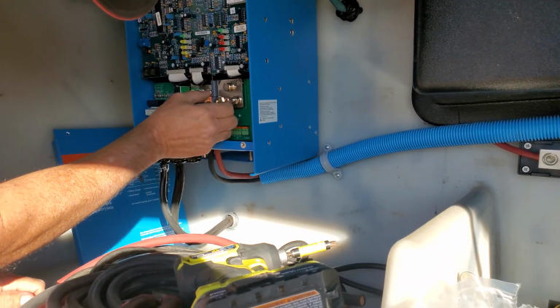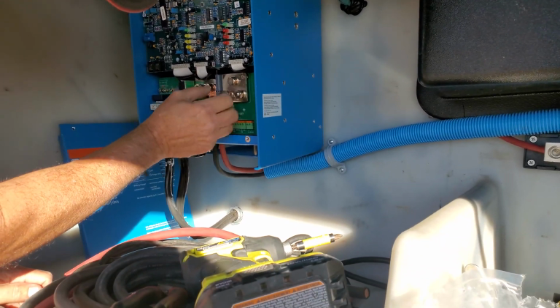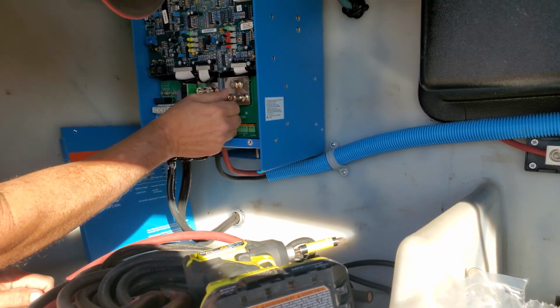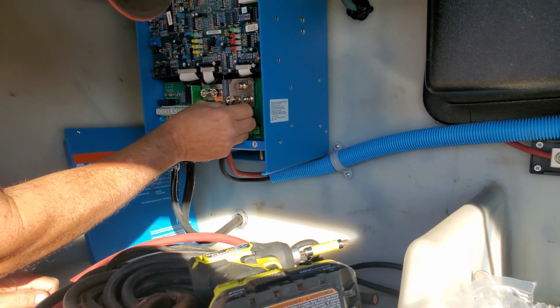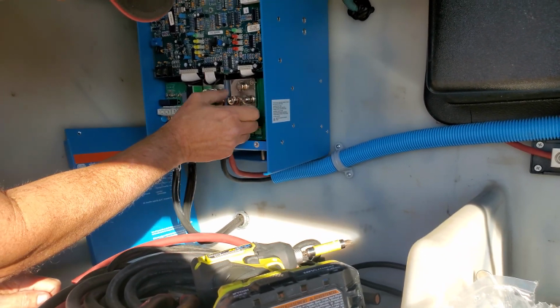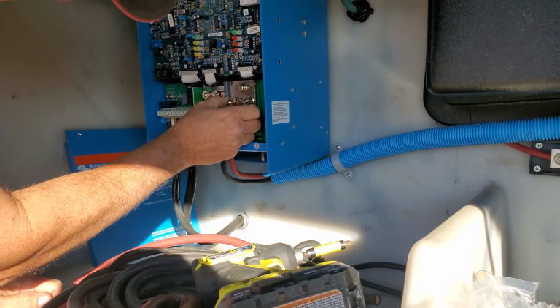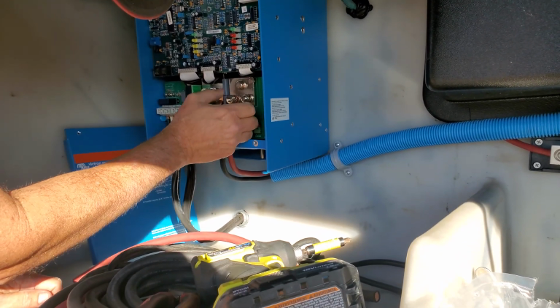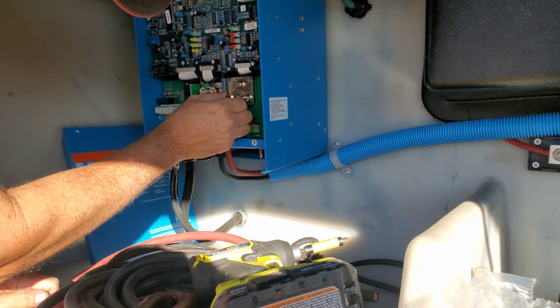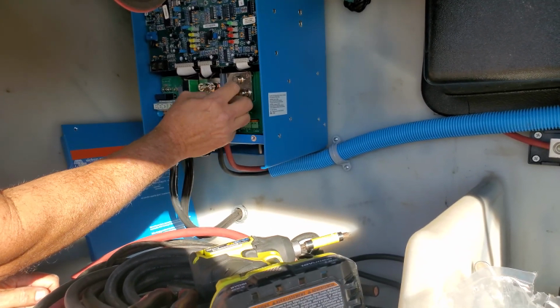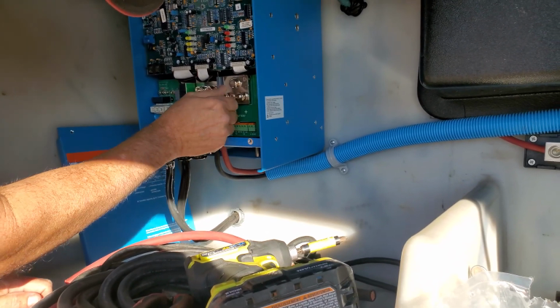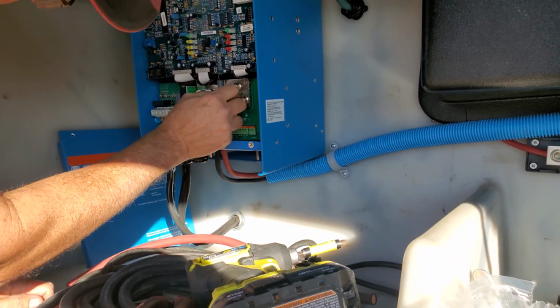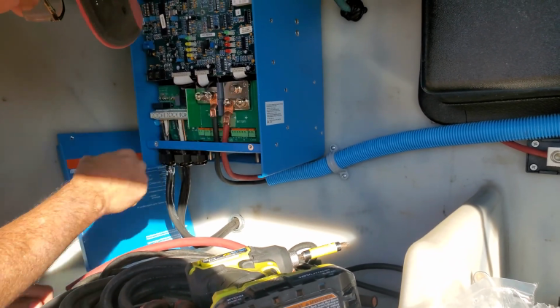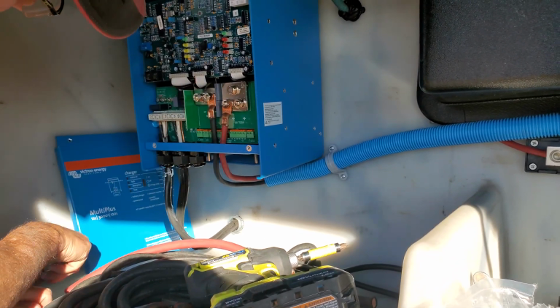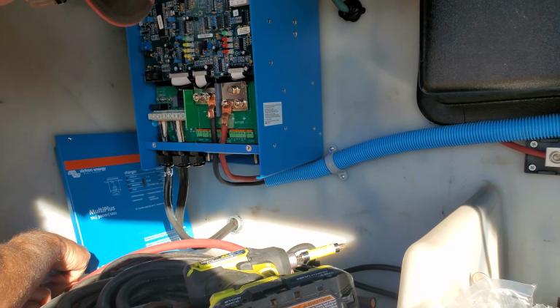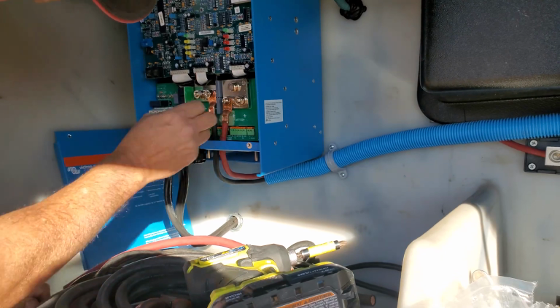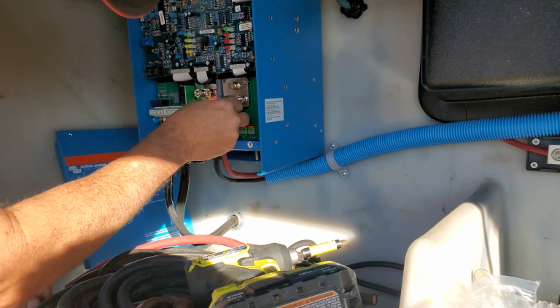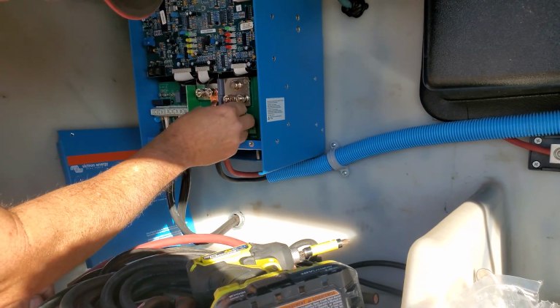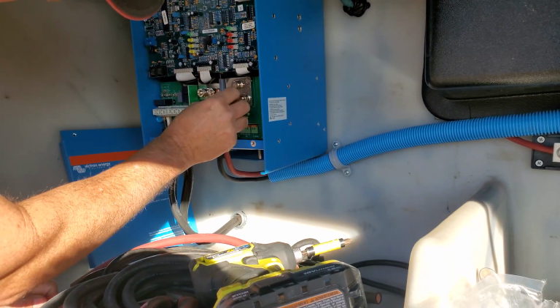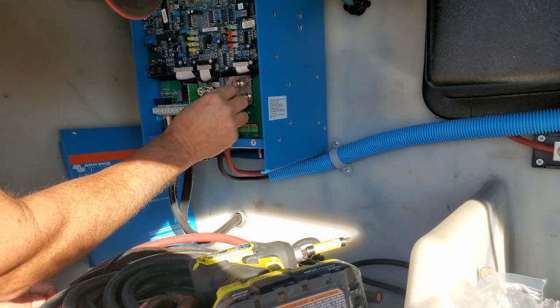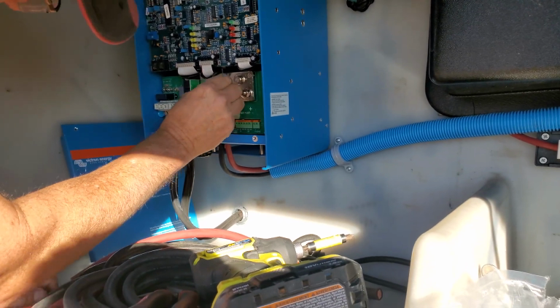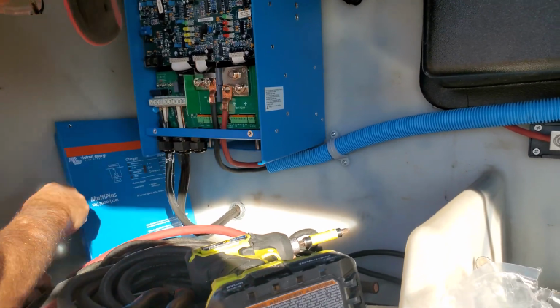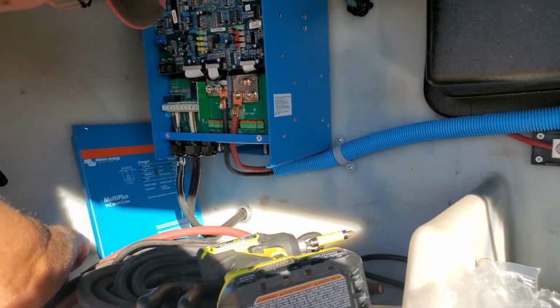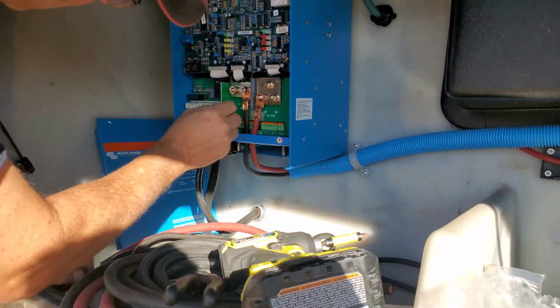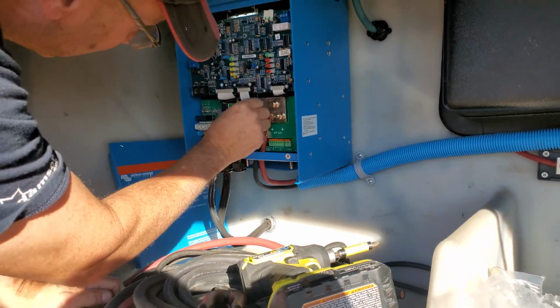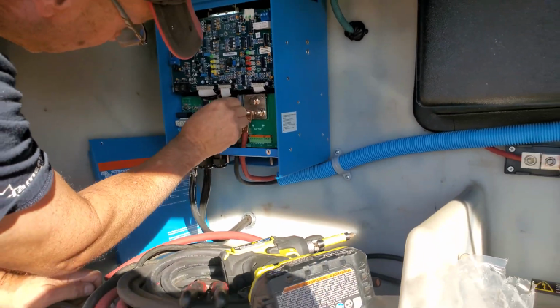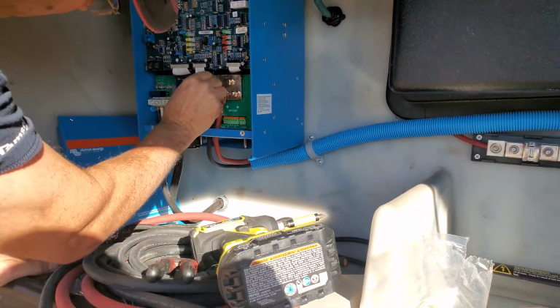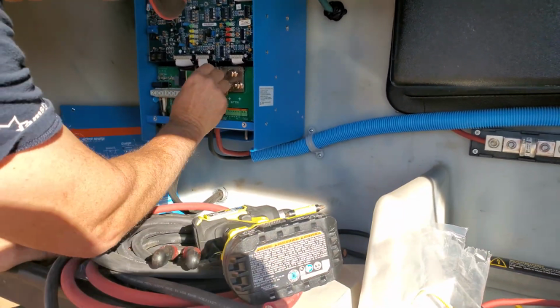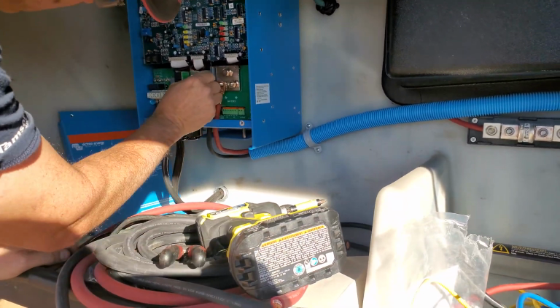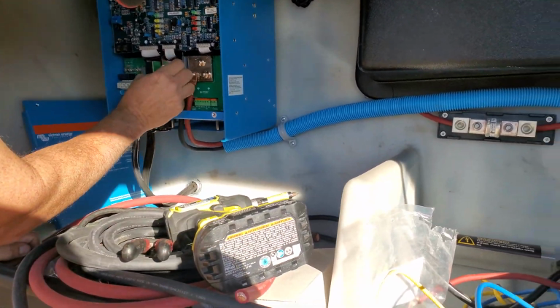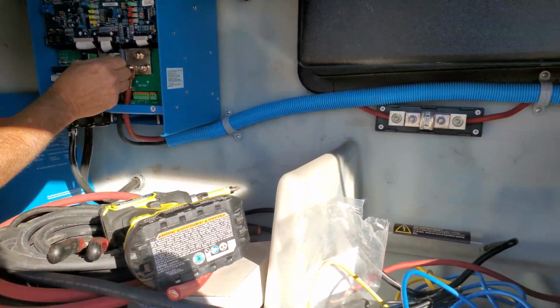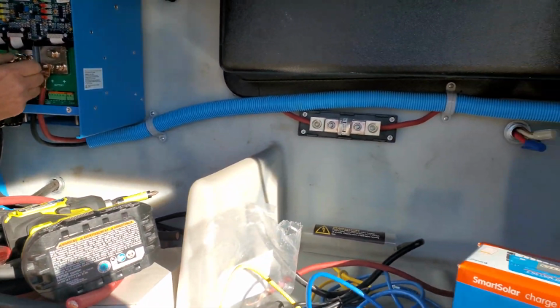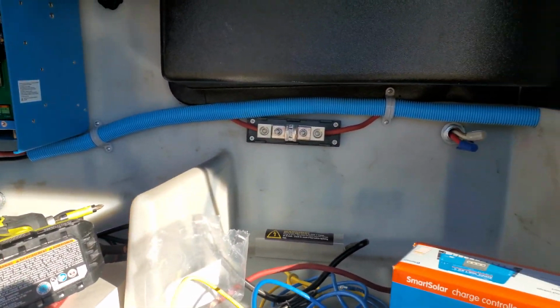We are now going to replace the cables going to his Multi Plus. This is a 3000 watt — he only had a four gauge wire which is insufficient for this size inverter, so we're getting that upgraded and we'll go from there.